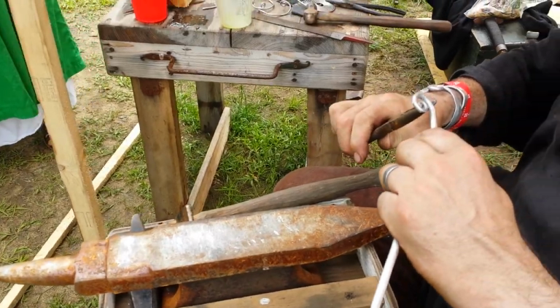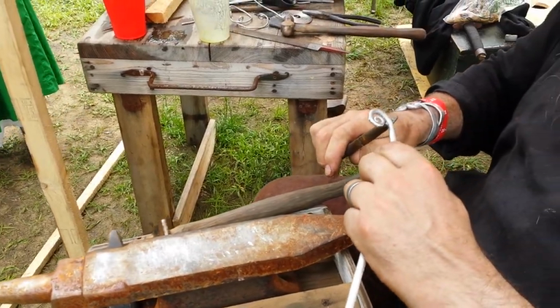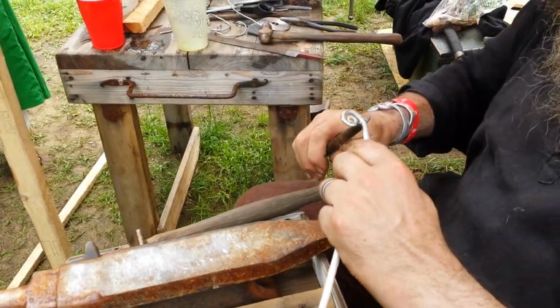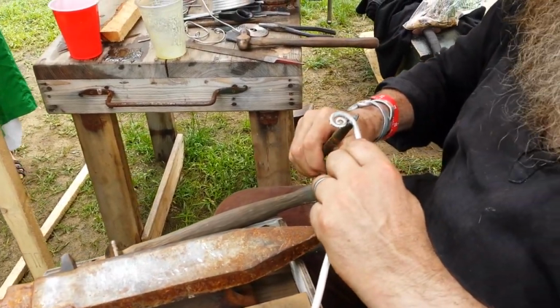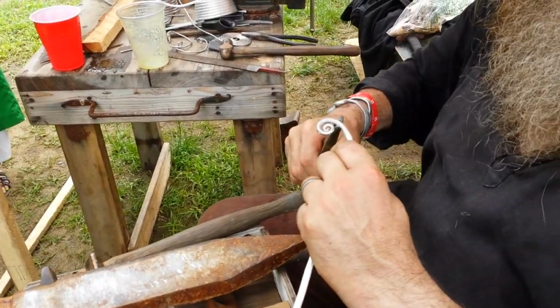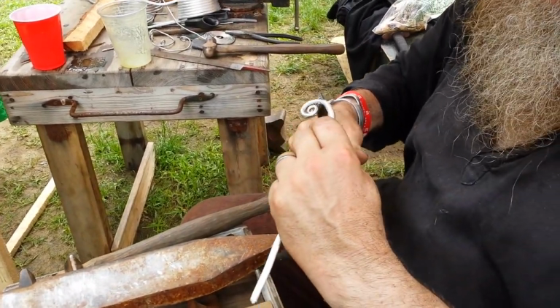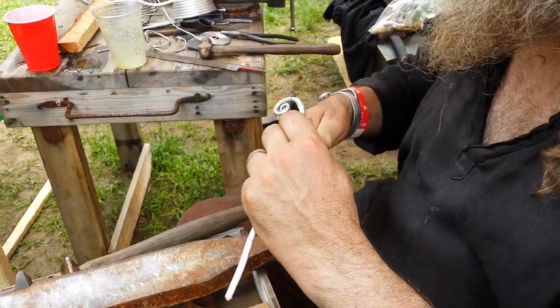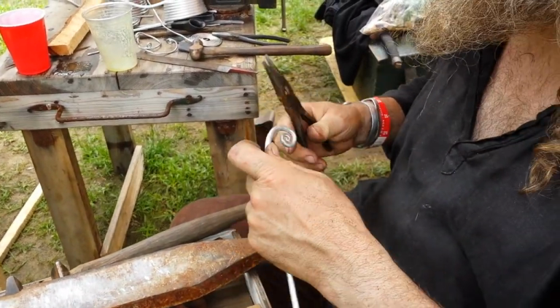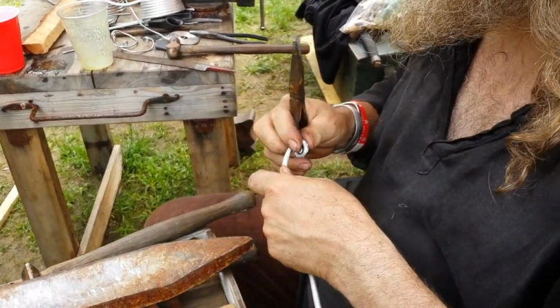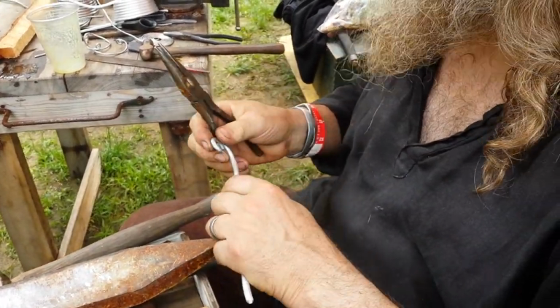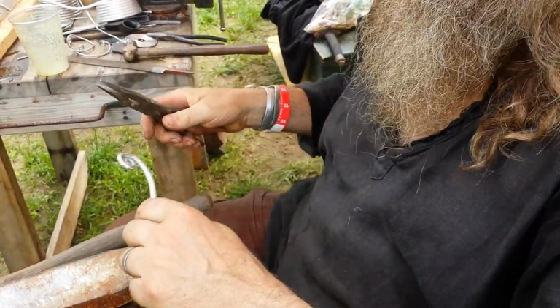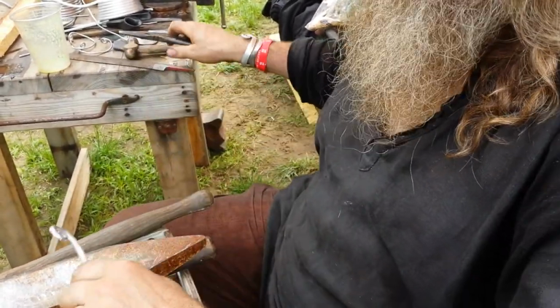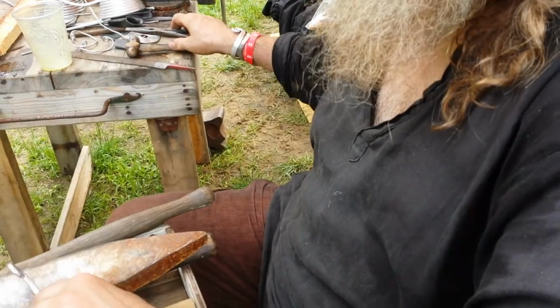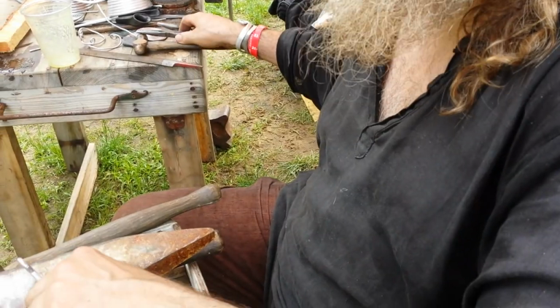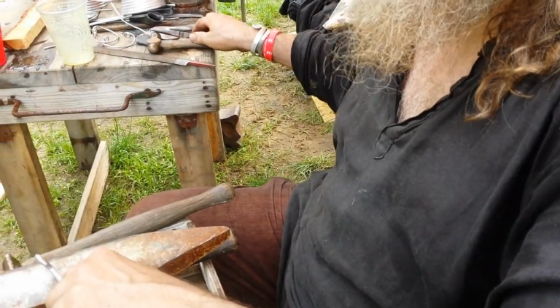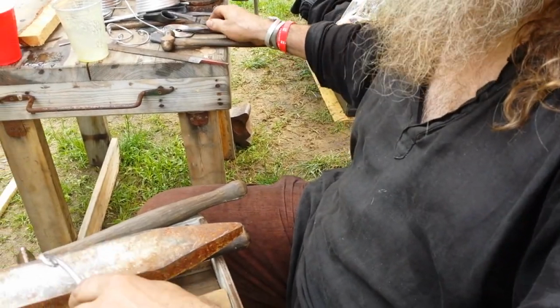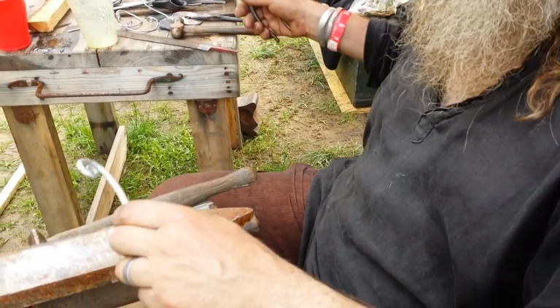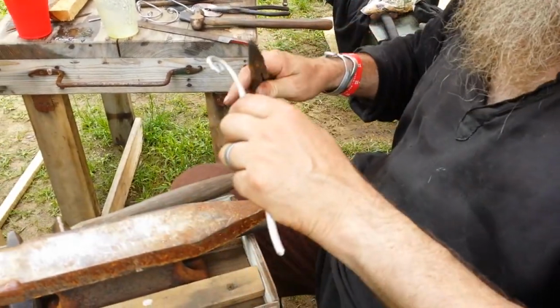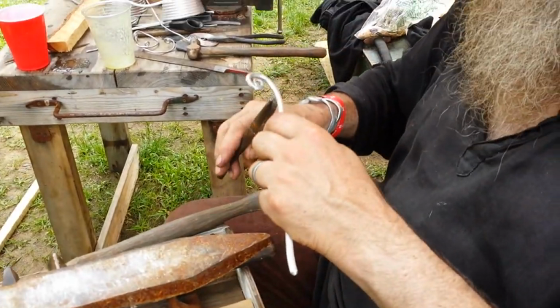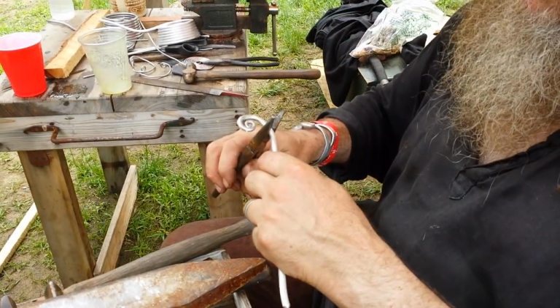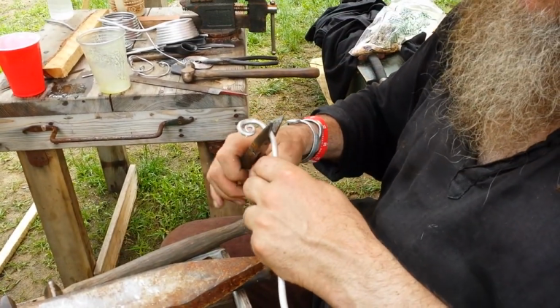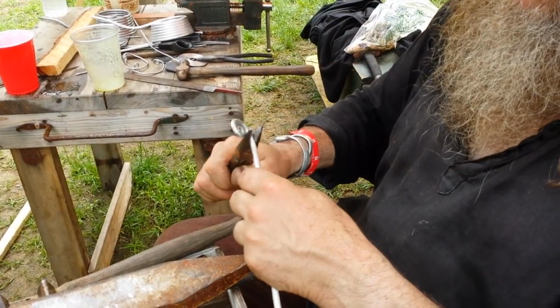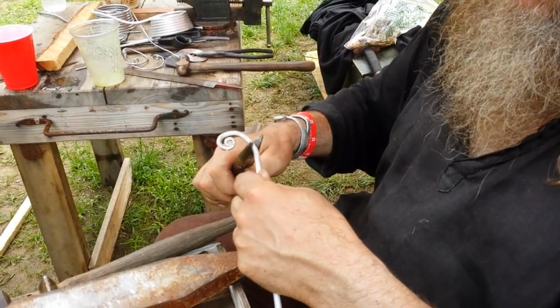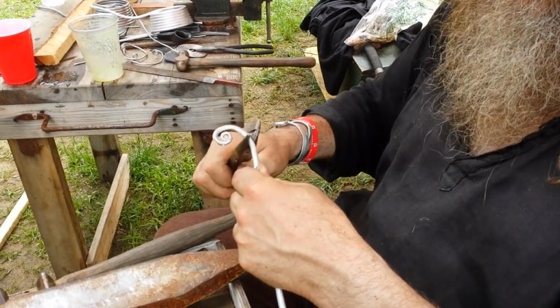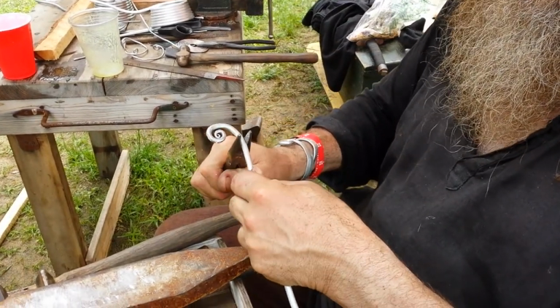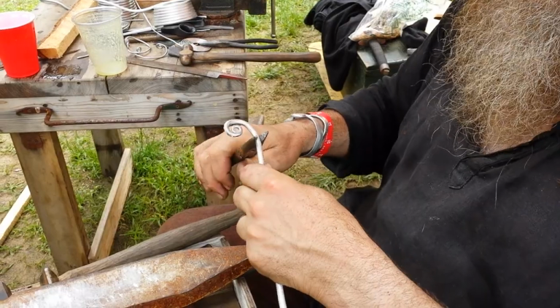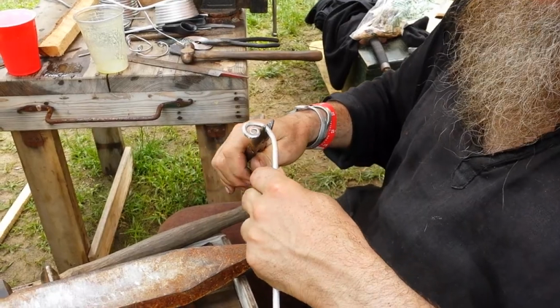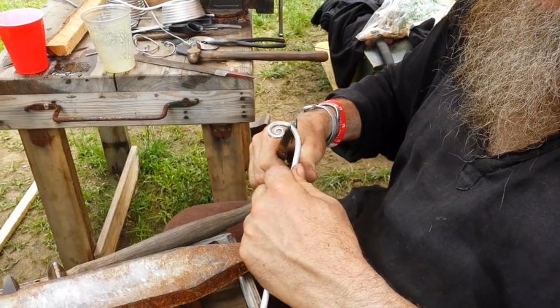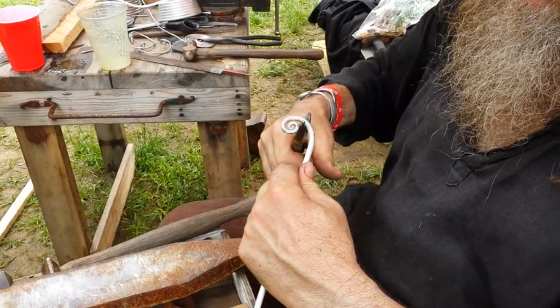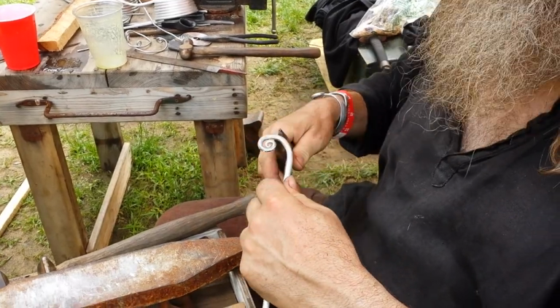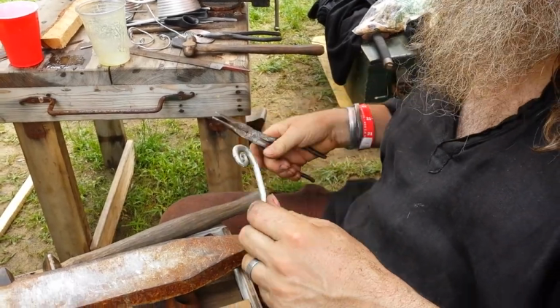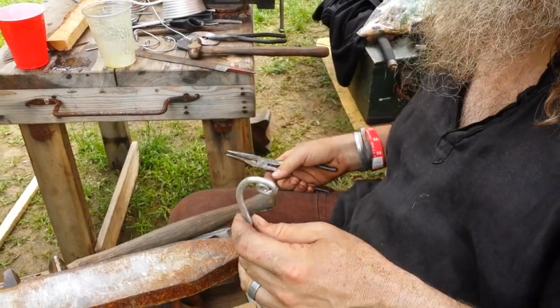The way the welding was done is they just heated up the material, you apply a borax sort of flux, then get it really hot and you whack it together.